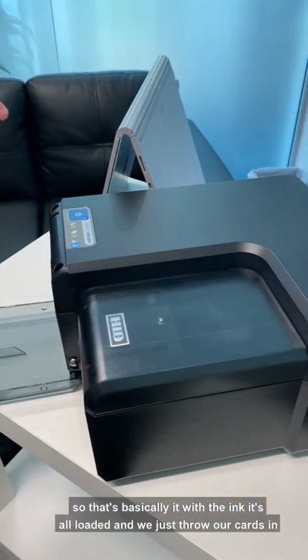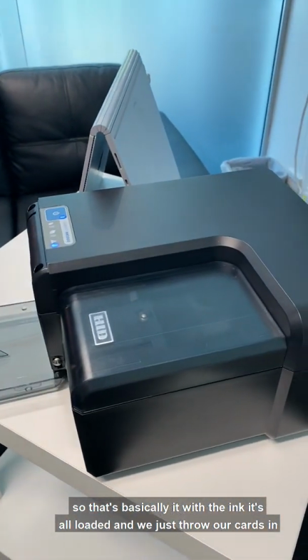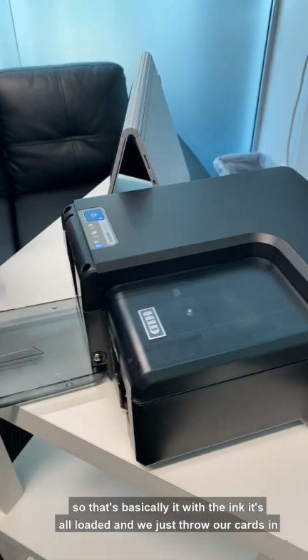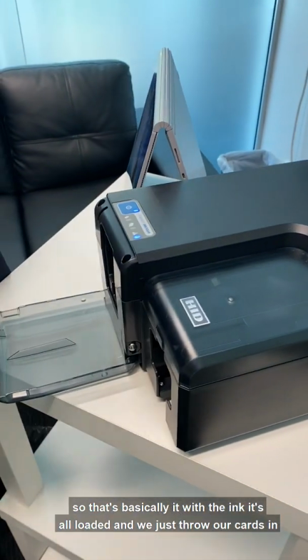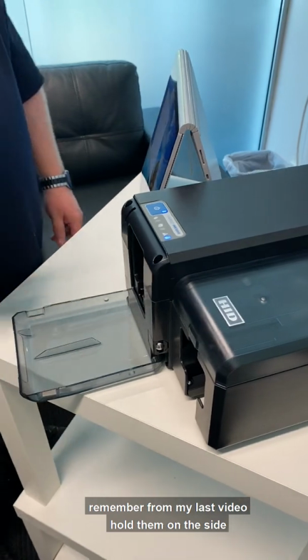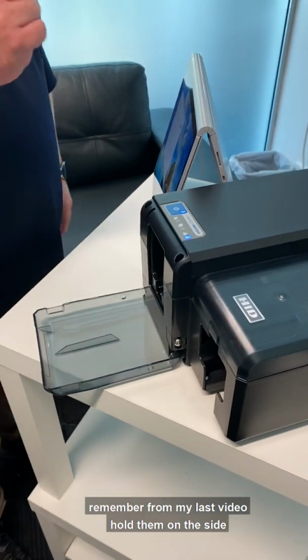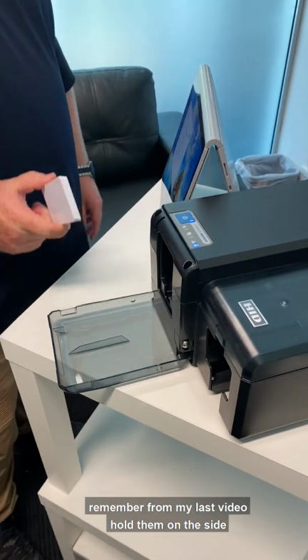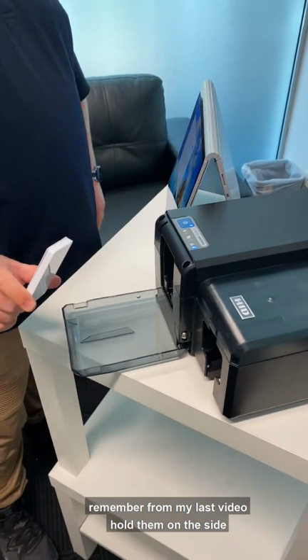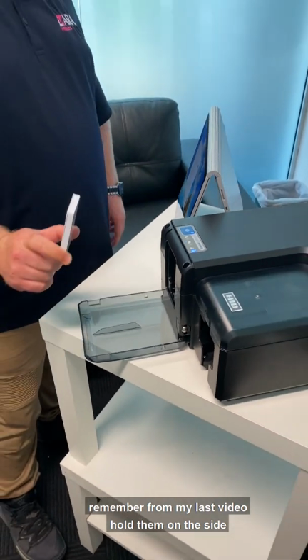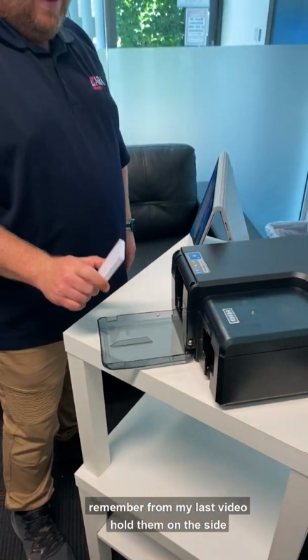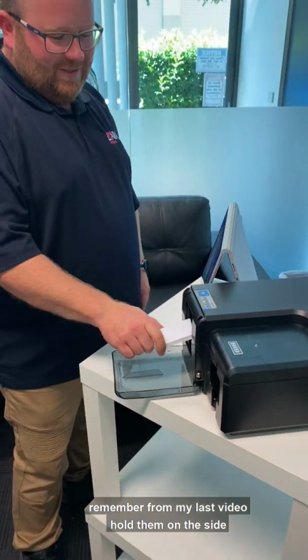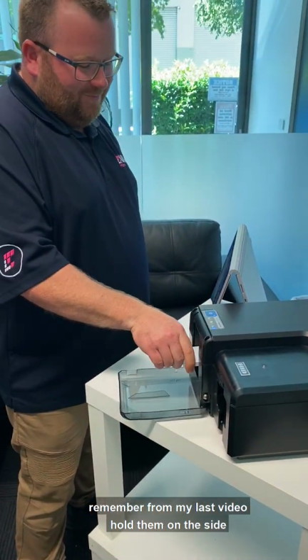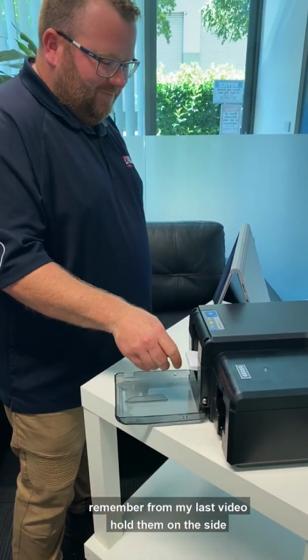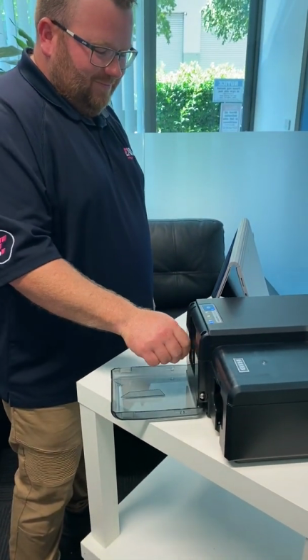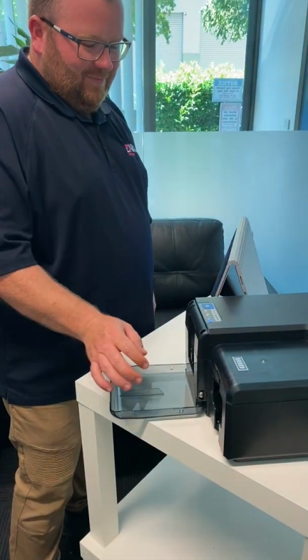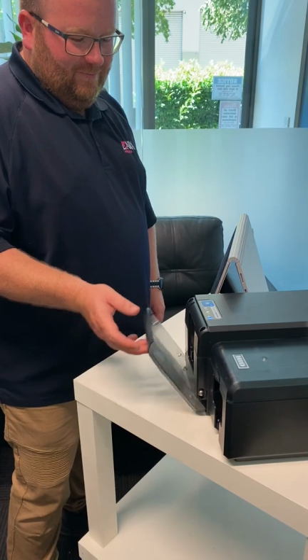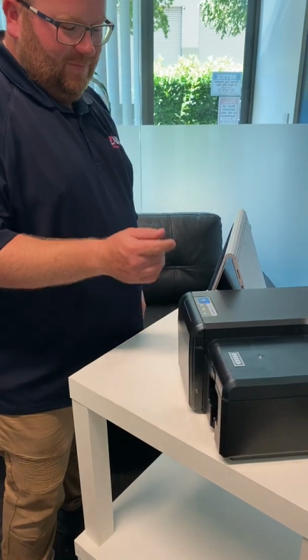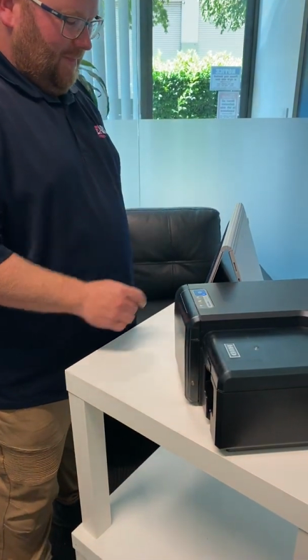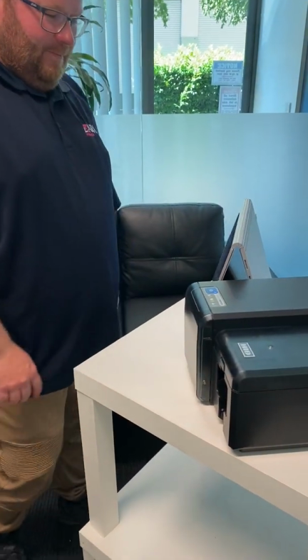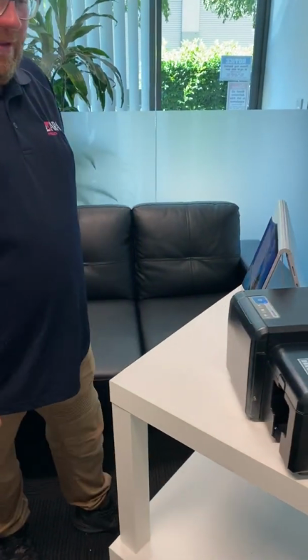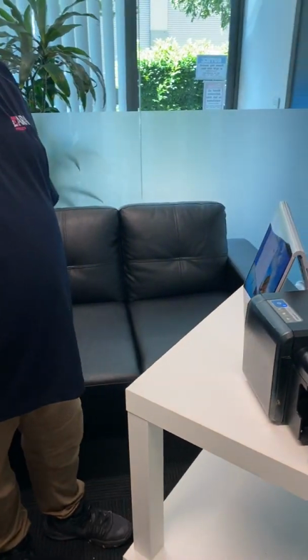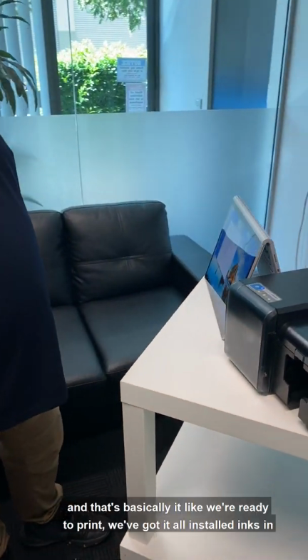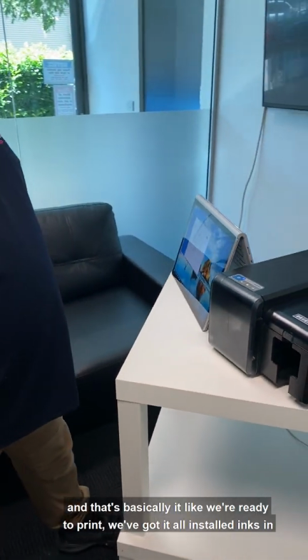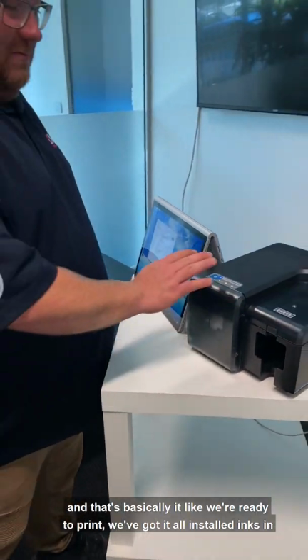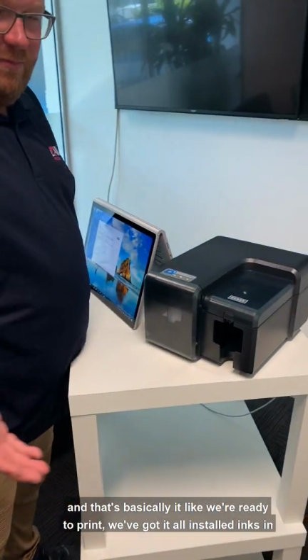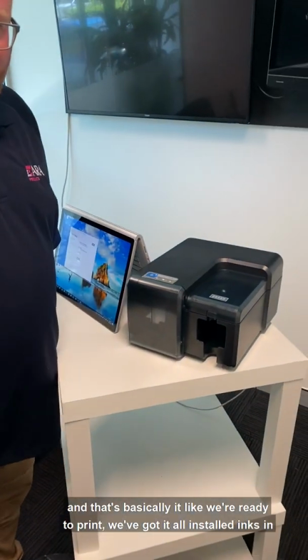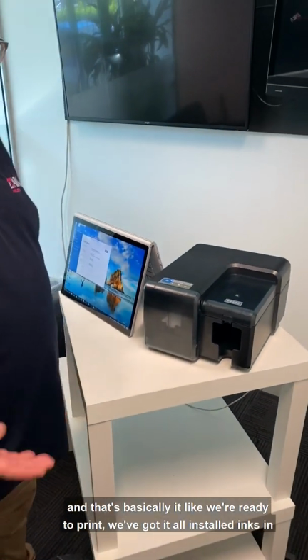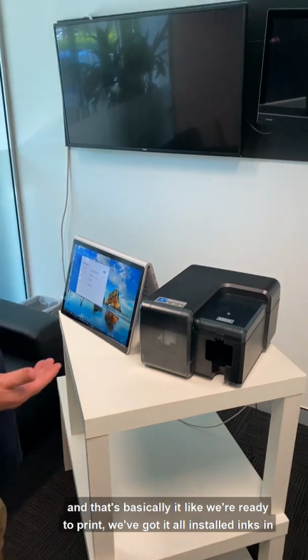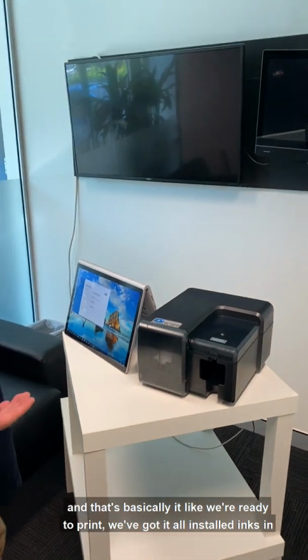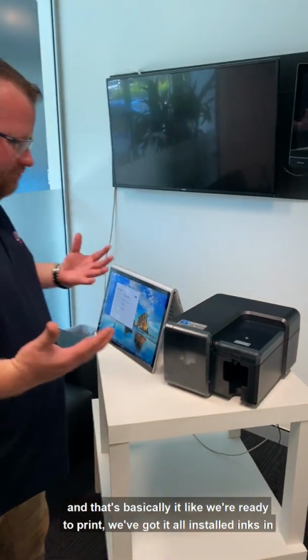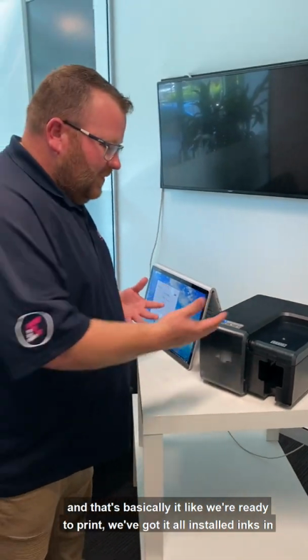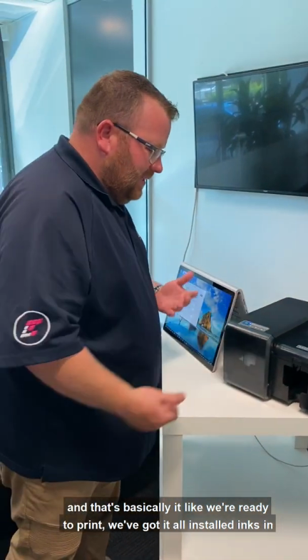Let me just throw our cards in — remember from my last video, hold them on the side. And that's basically it, we're ready to print. Got it all installed, inks in.